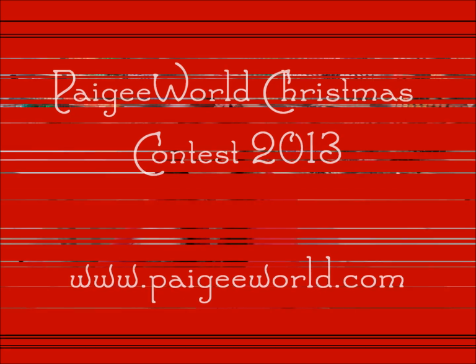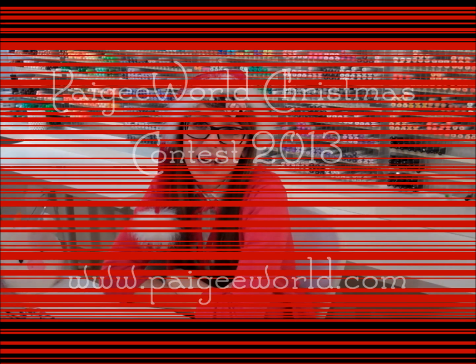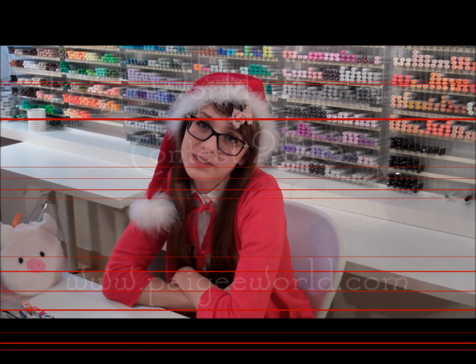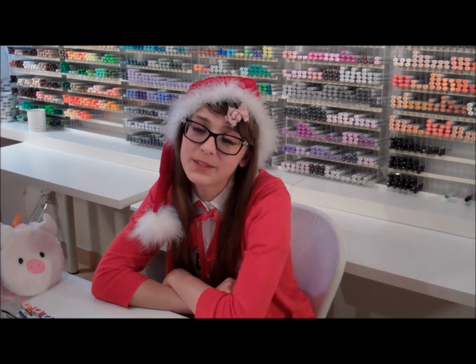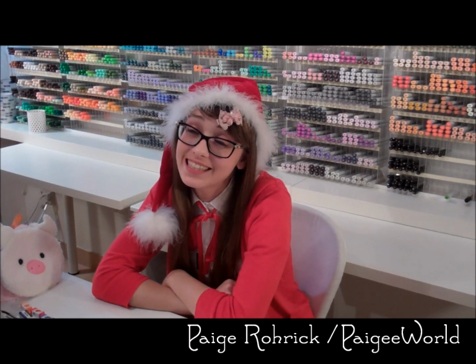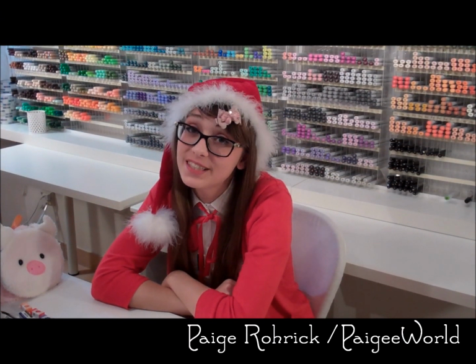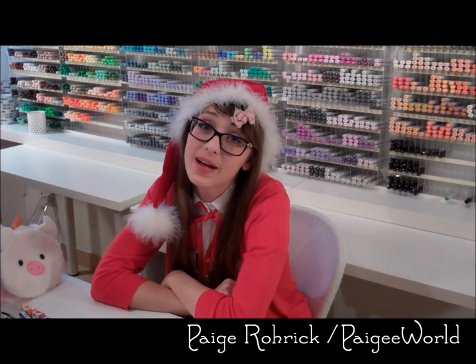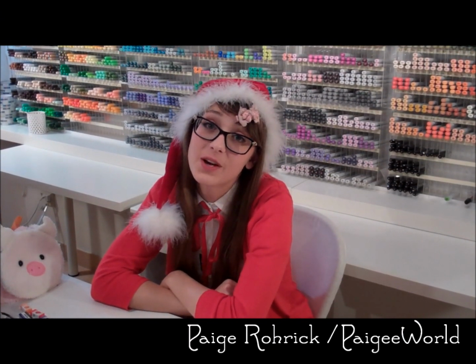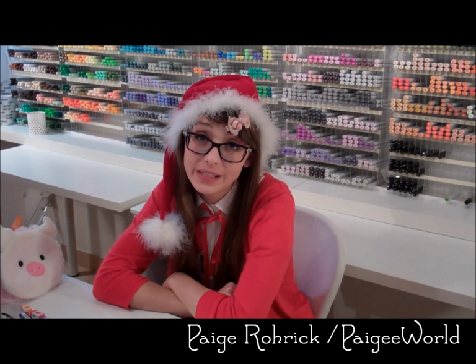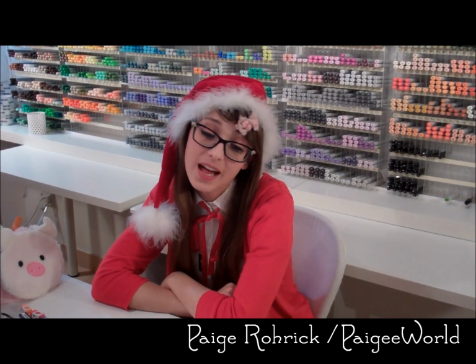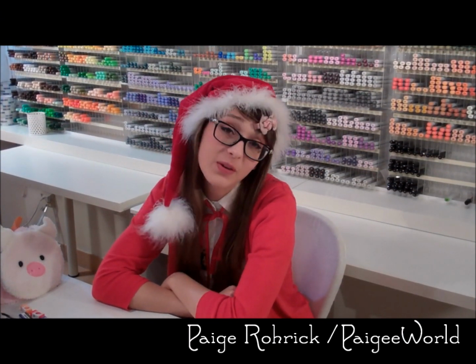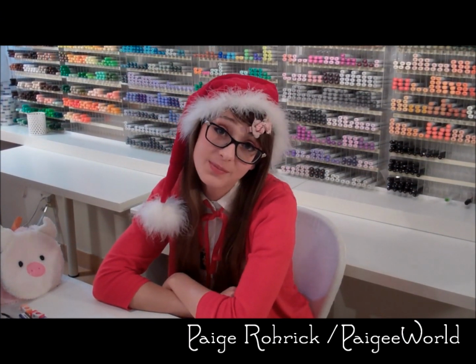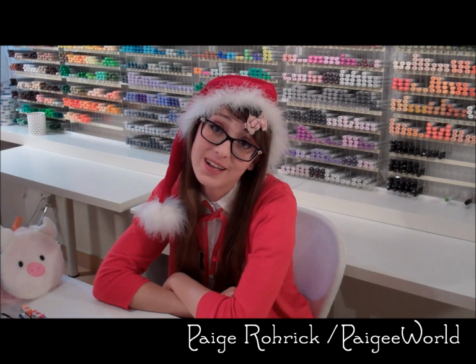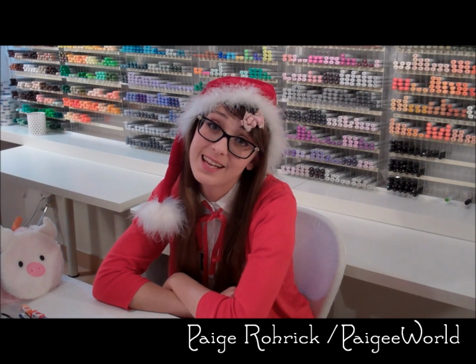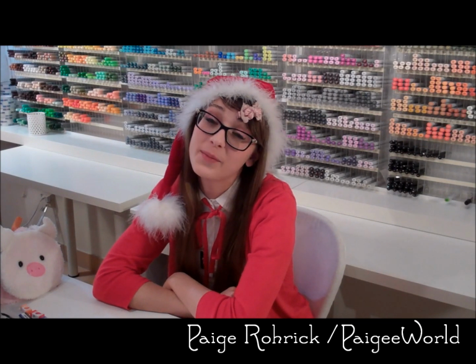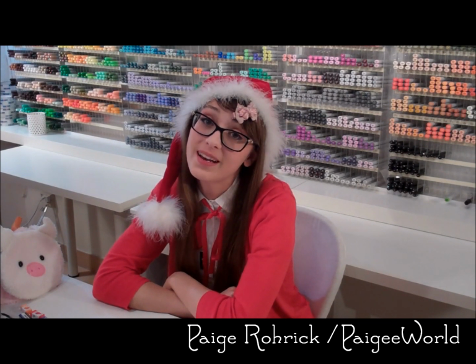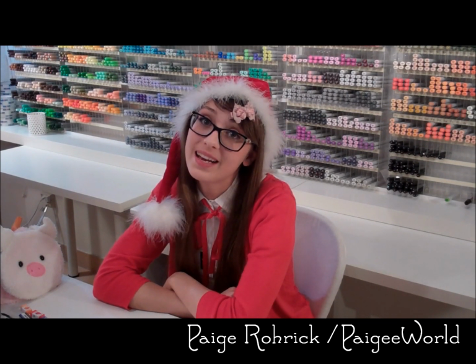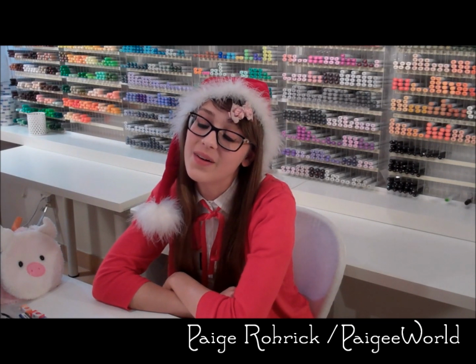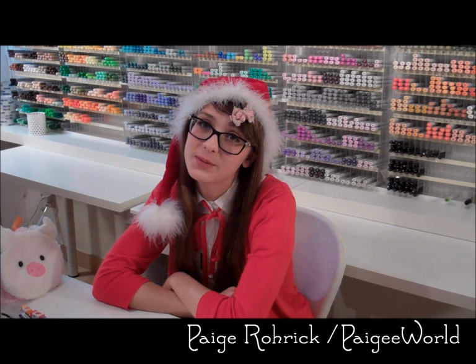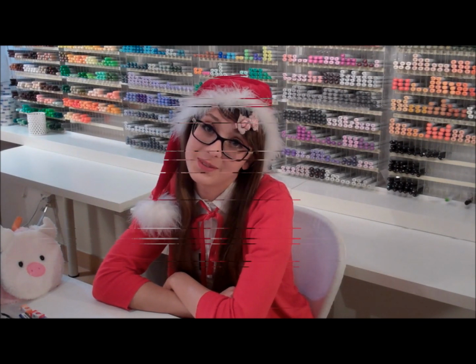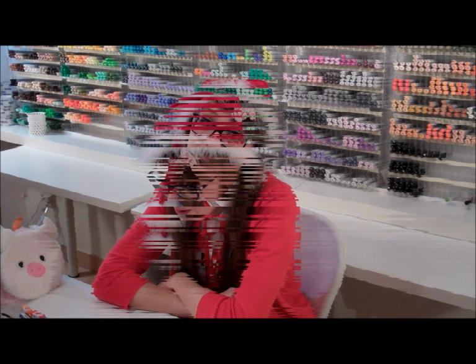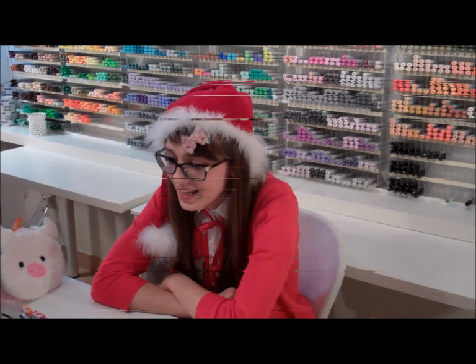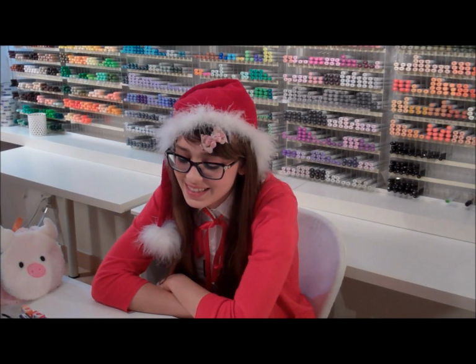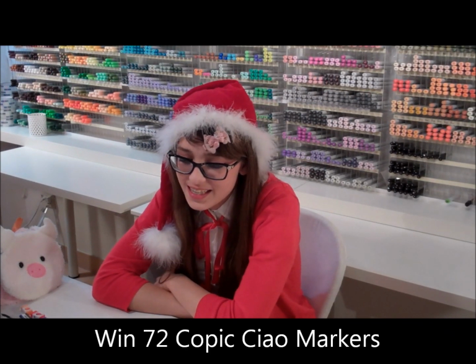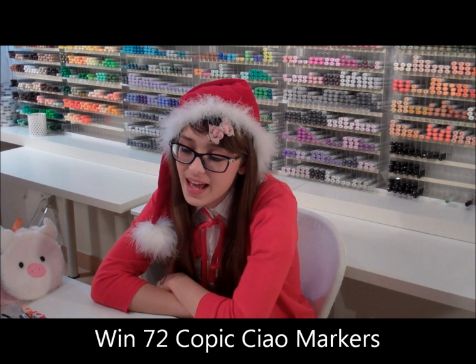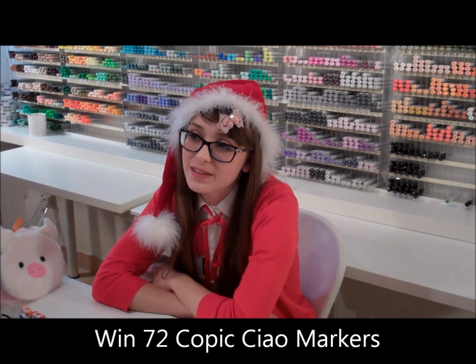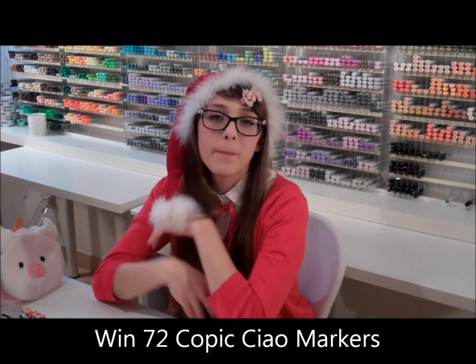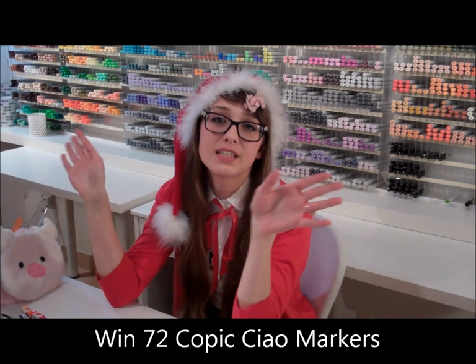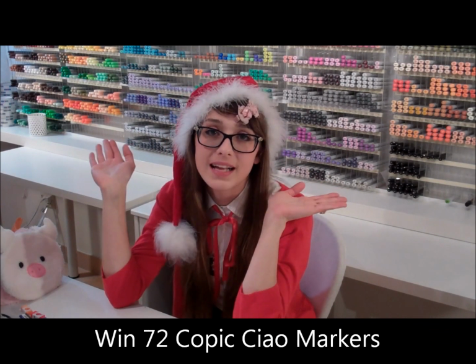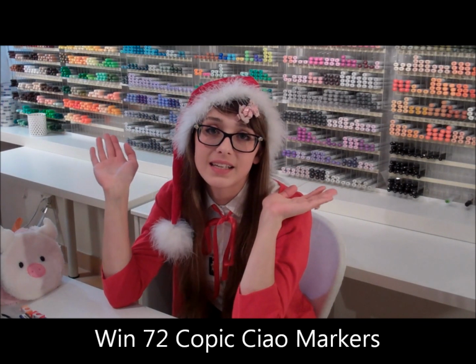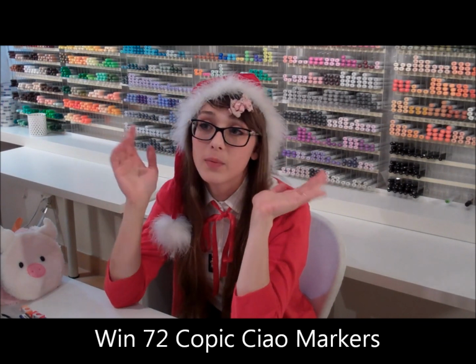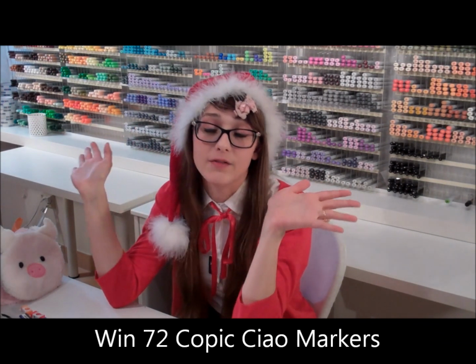Hi, I'm Paige from Pager World and in today's video I'm going to talk to you about the Christmas contest that we are running right now on Pager World. This contest has the biggest prizes ever.